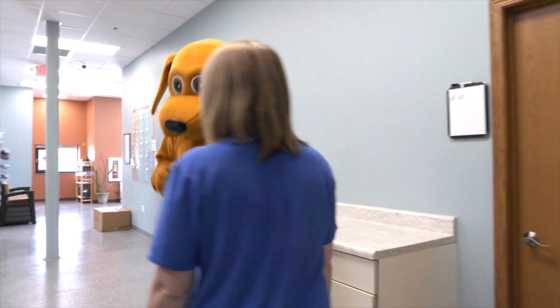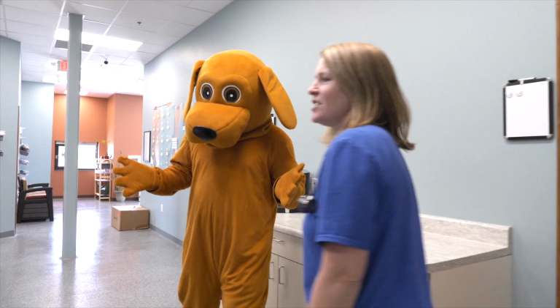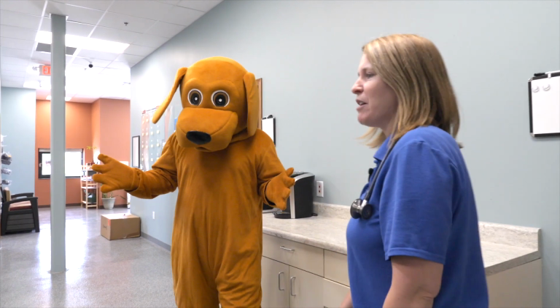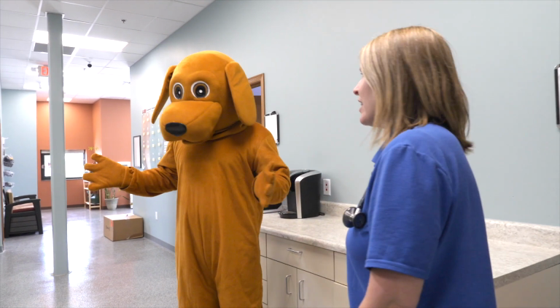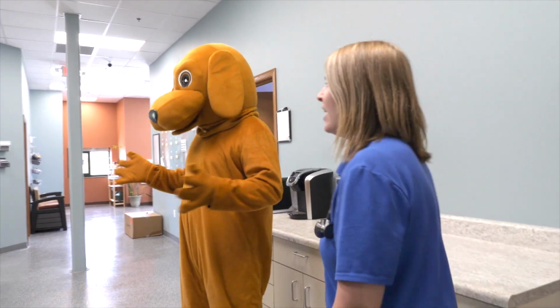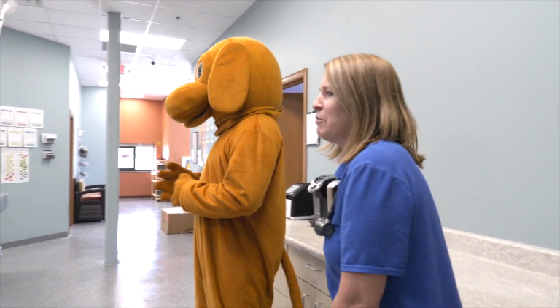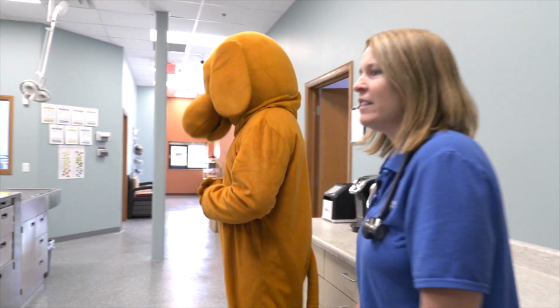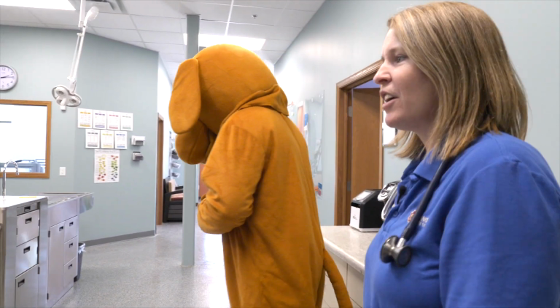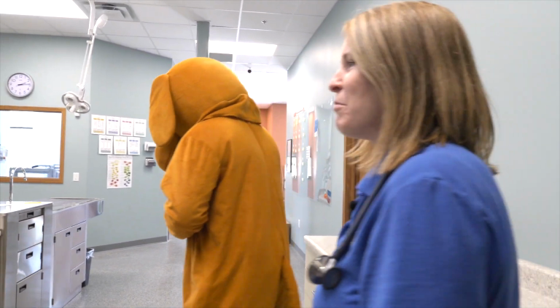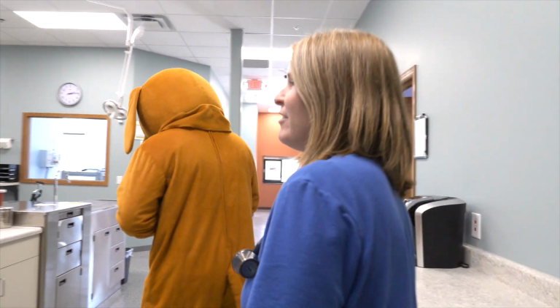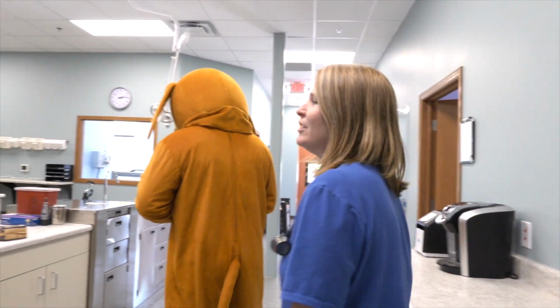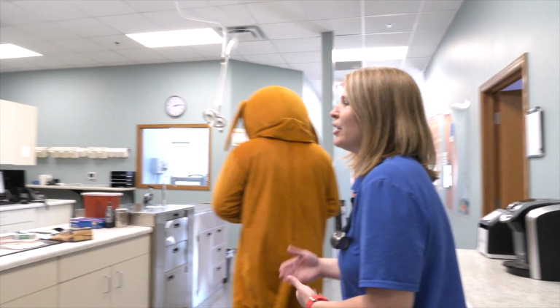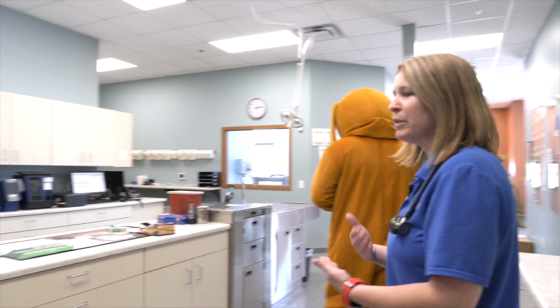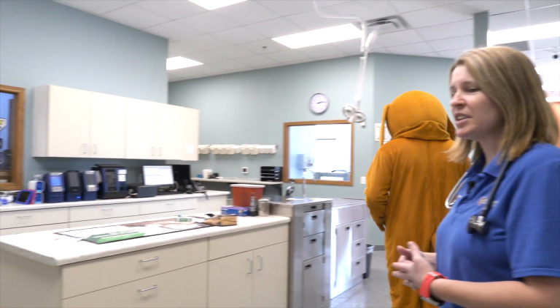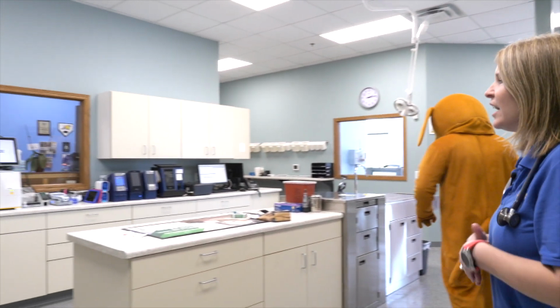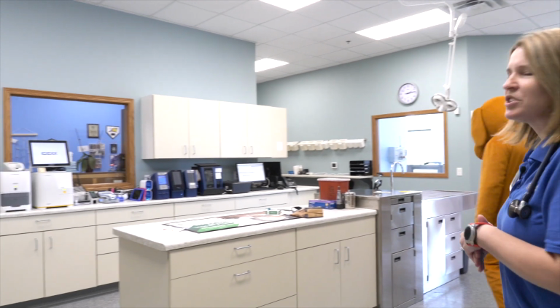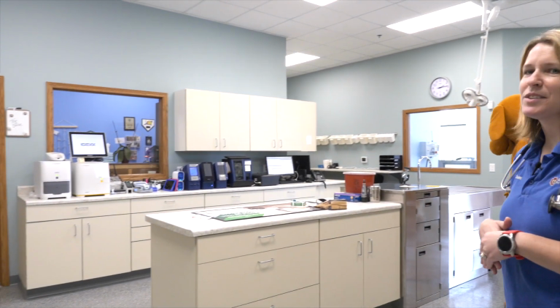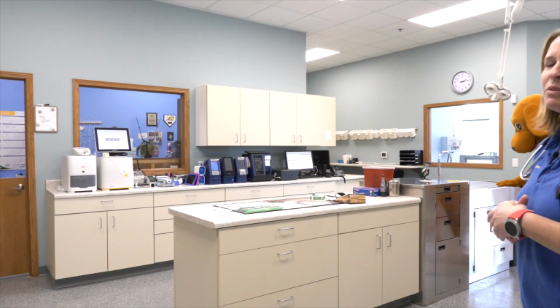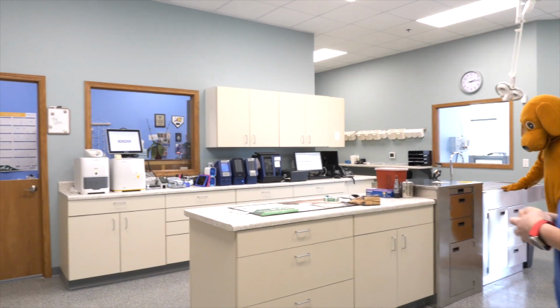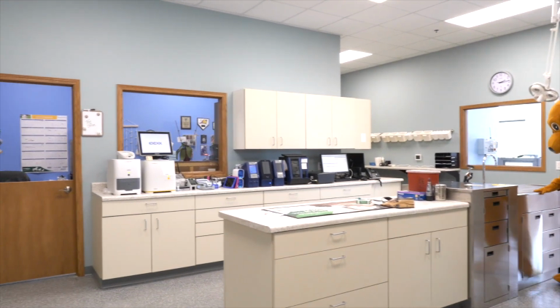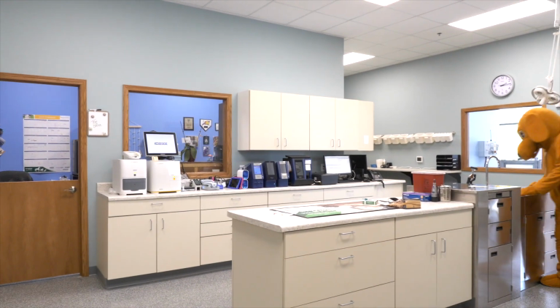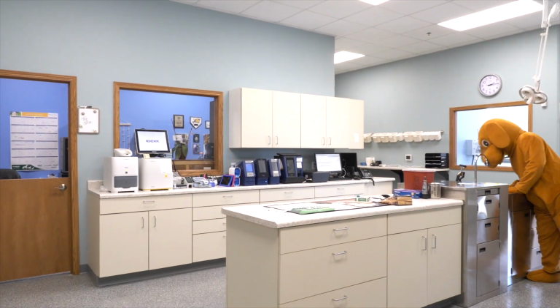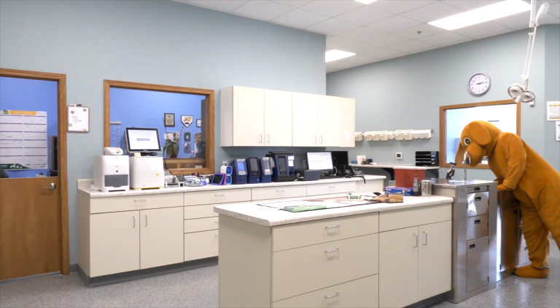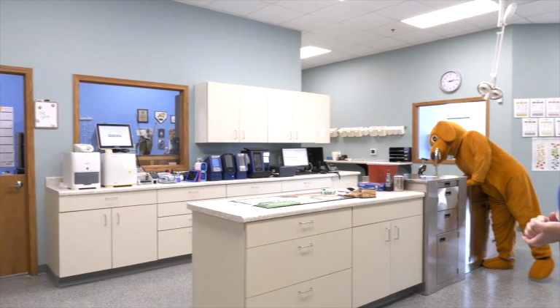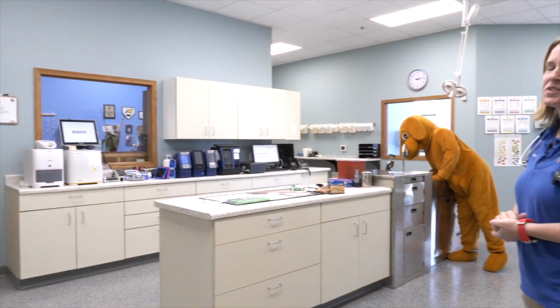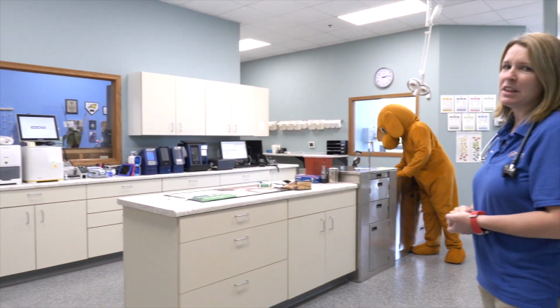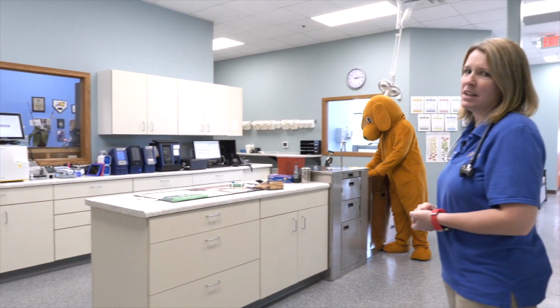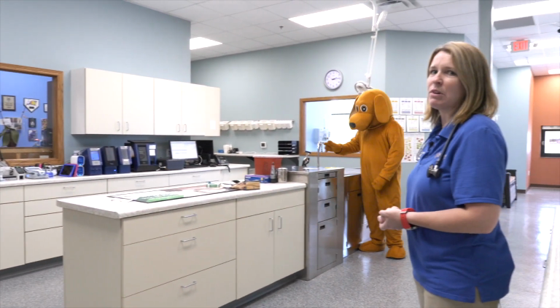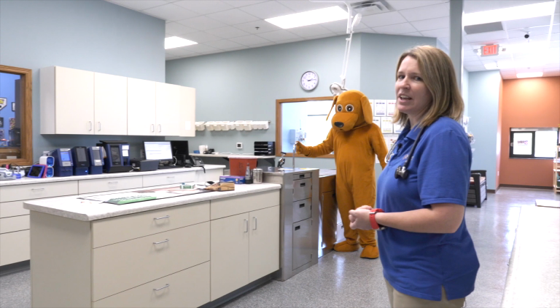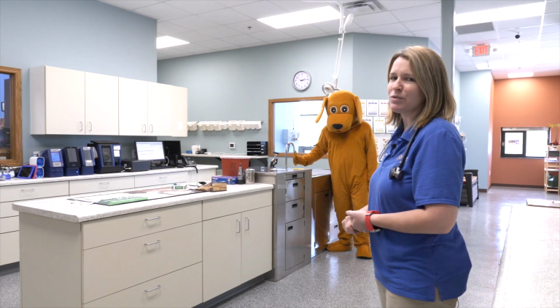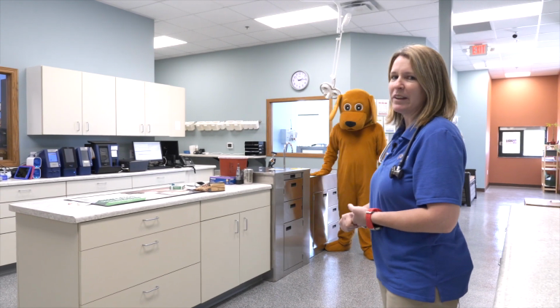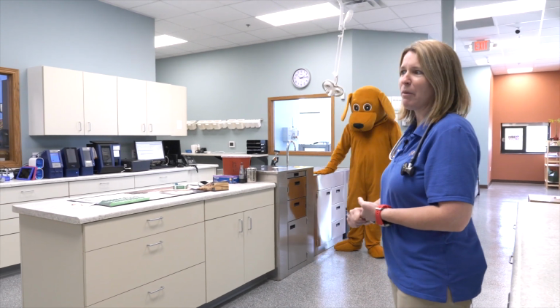This is our lab area. In this area, we have all of our blood machines, which allows us the ability to run blood work in-house and have results within minutes, so we can have answers for your pets right away.